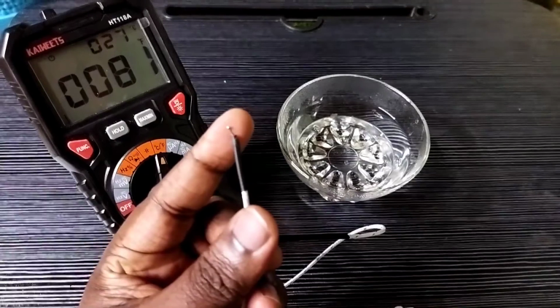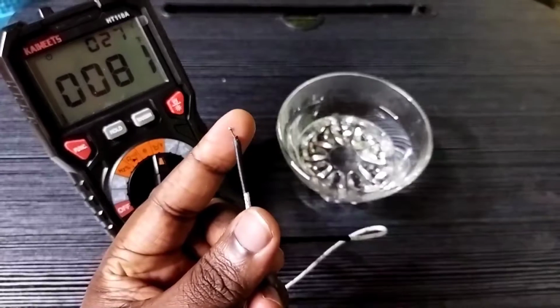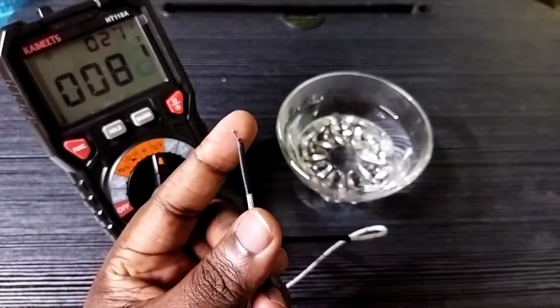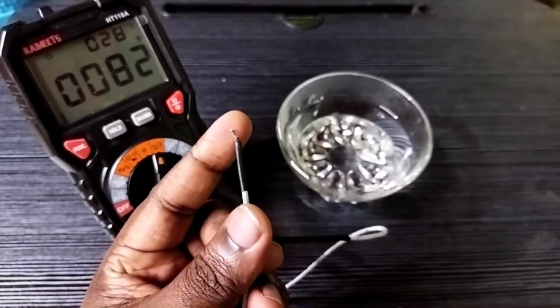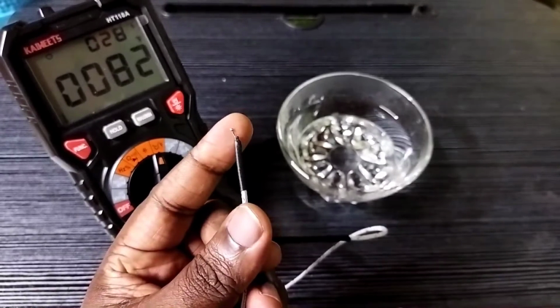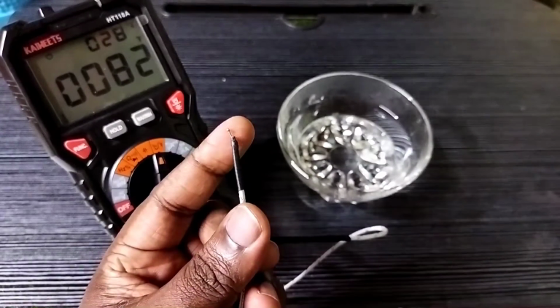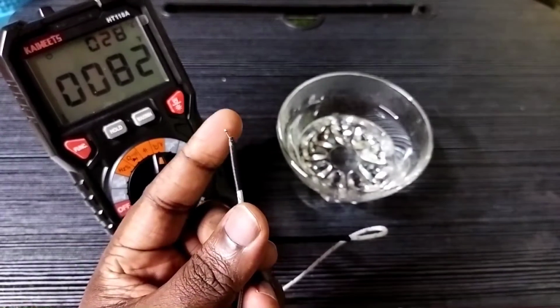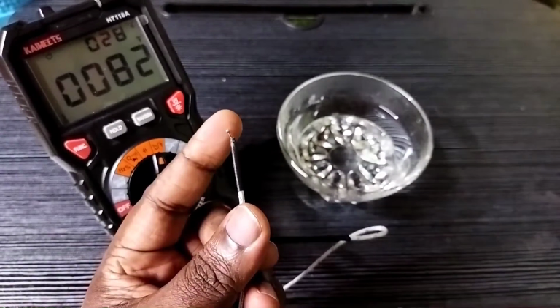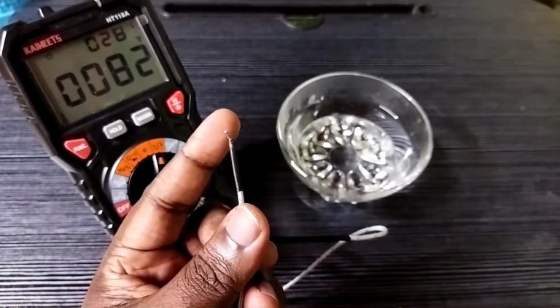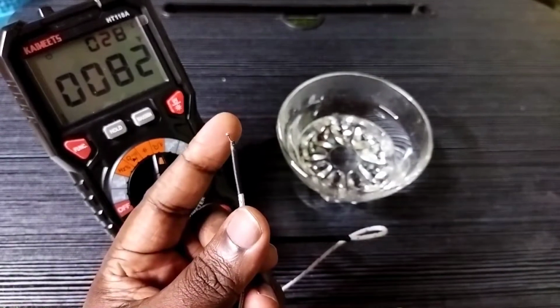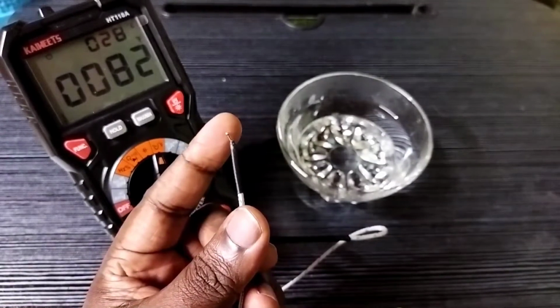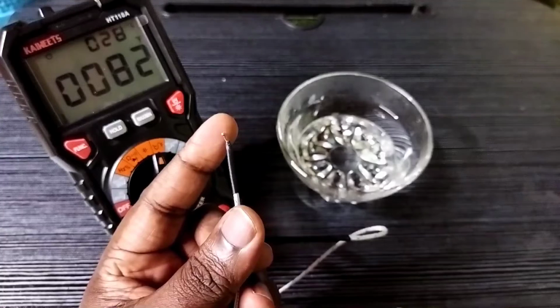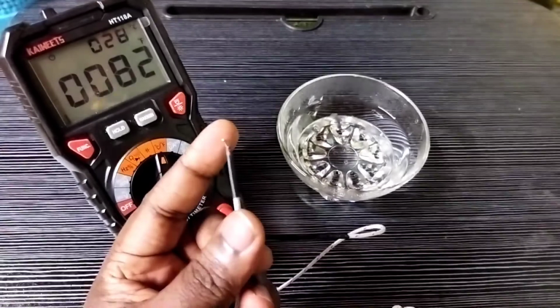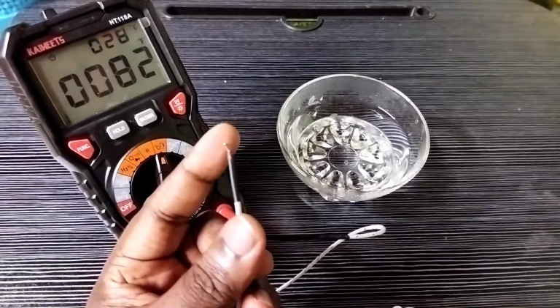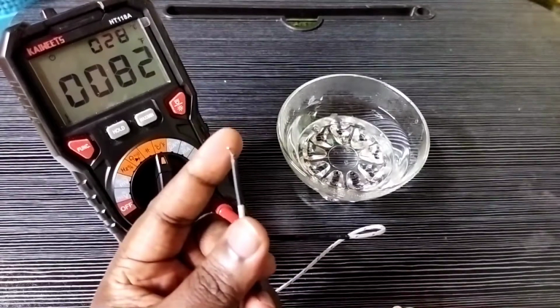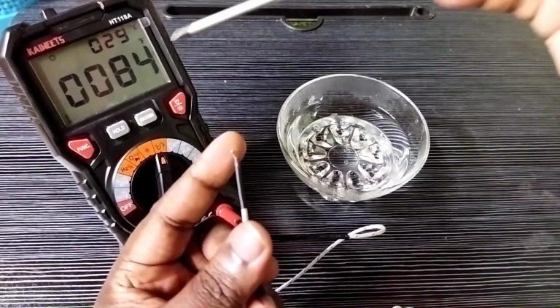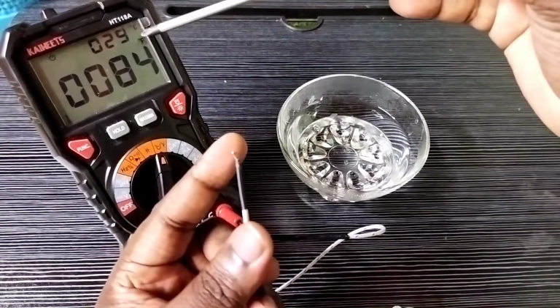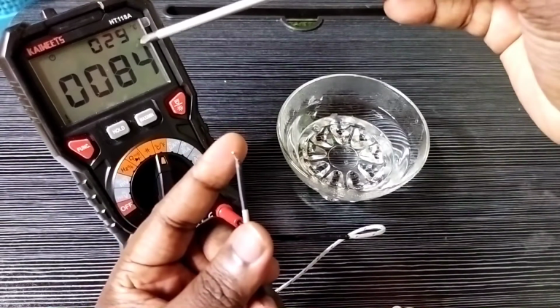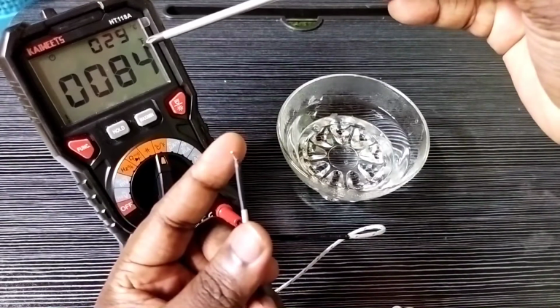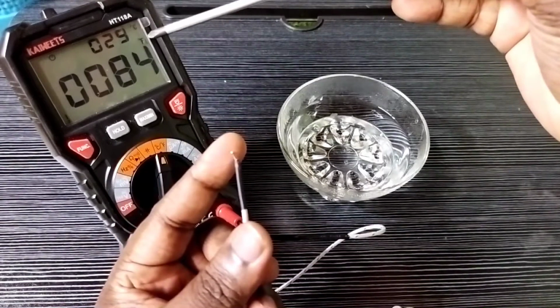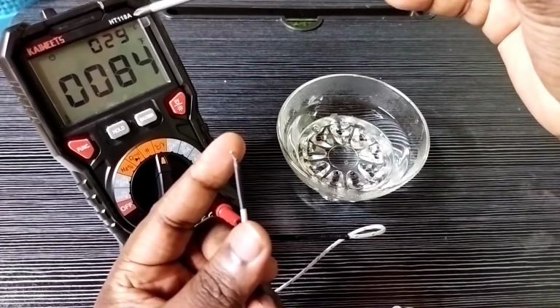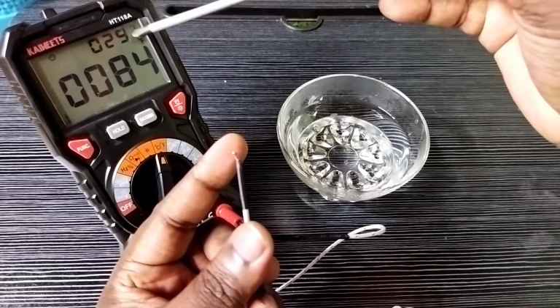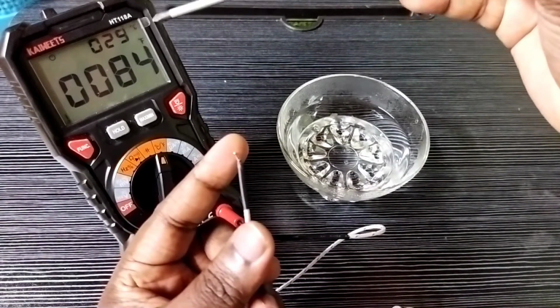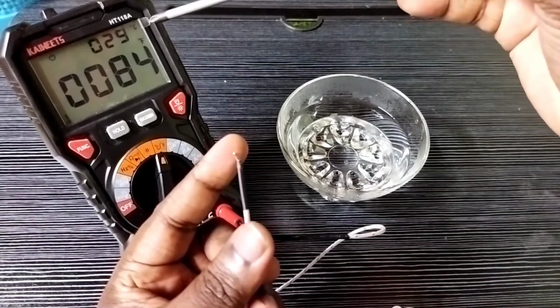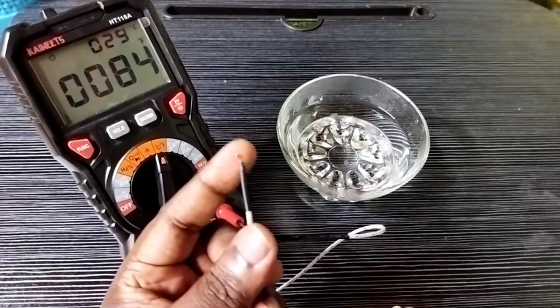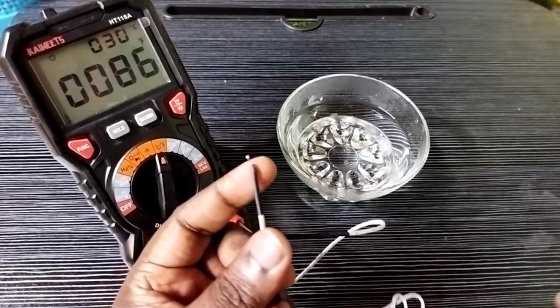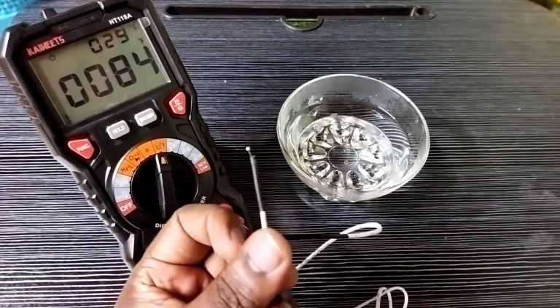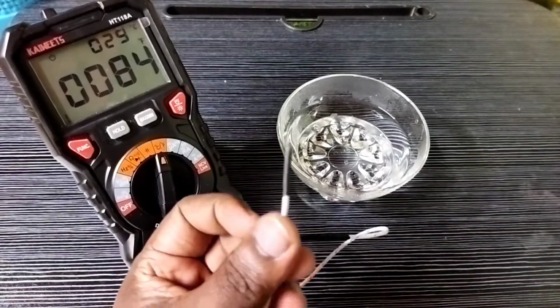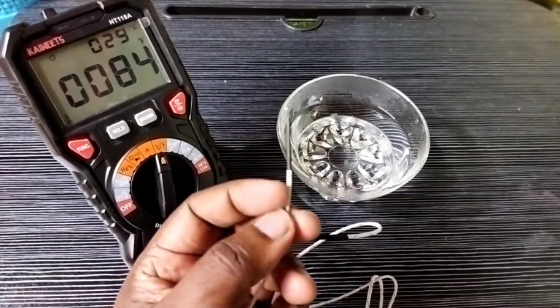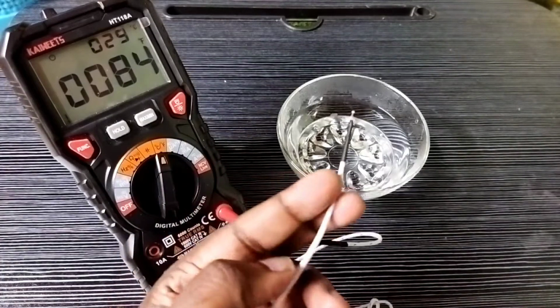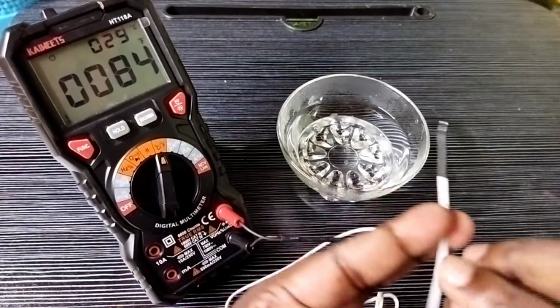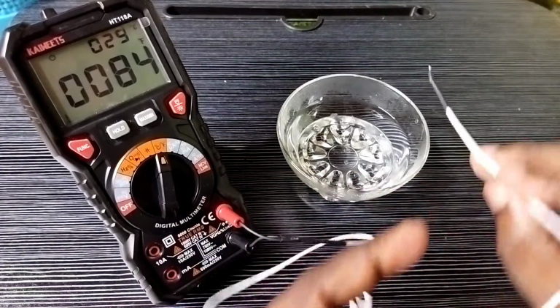This is the test cable for measuring the temperature. It is a special cable which comes with this digital multimeter. In the LCD screen you can see readings in degree Celsius and degree Fahrenheit.